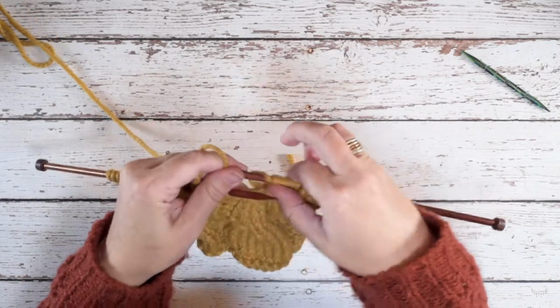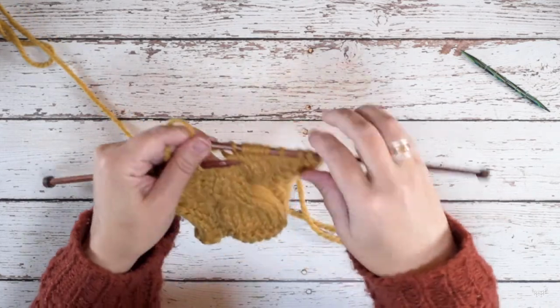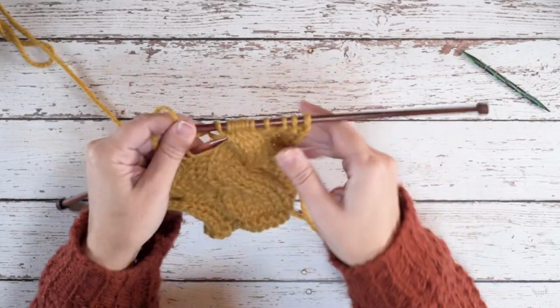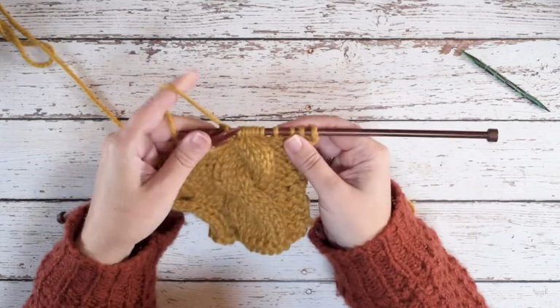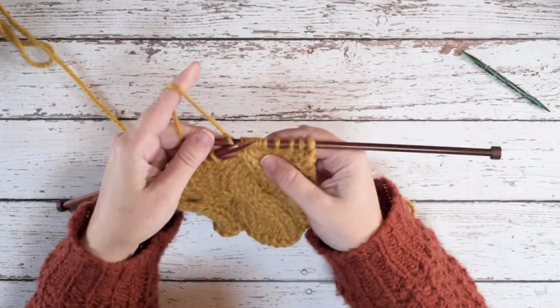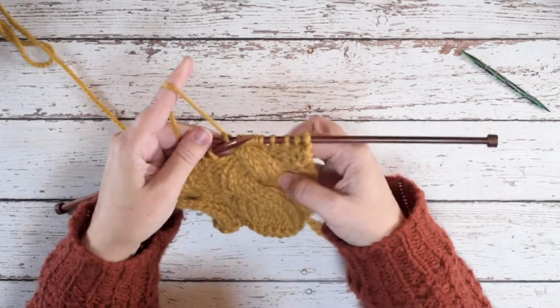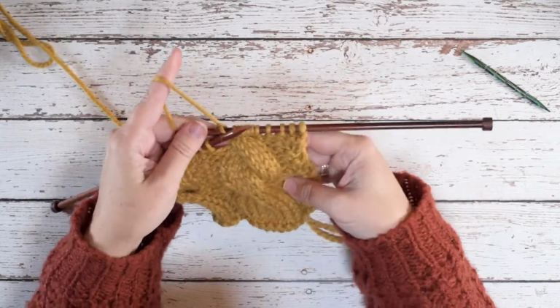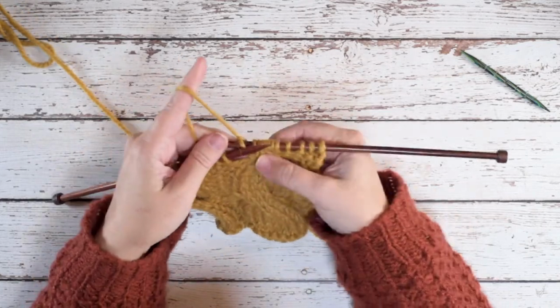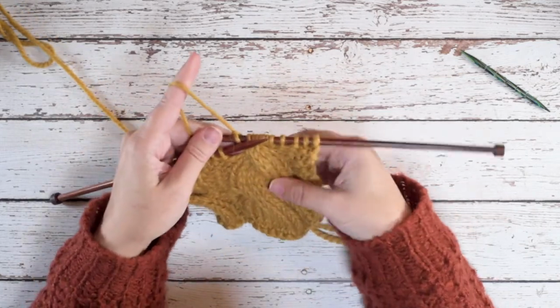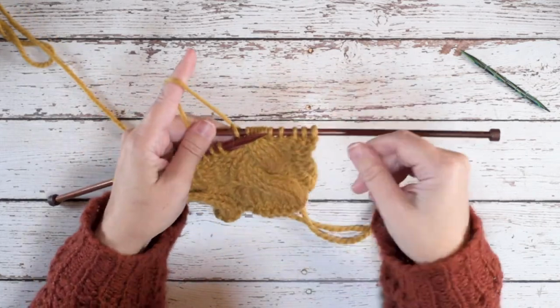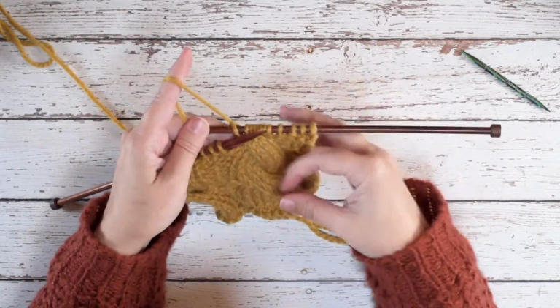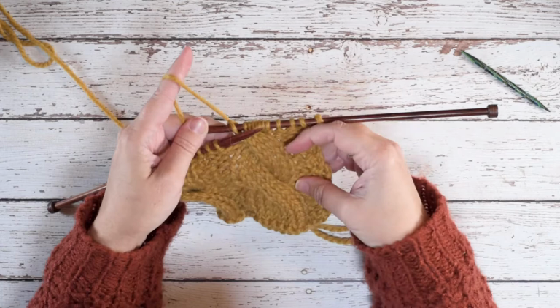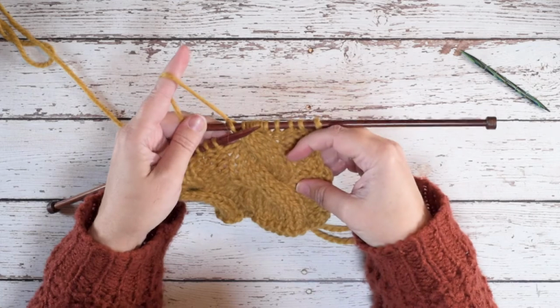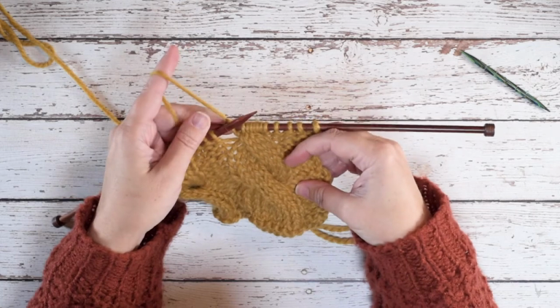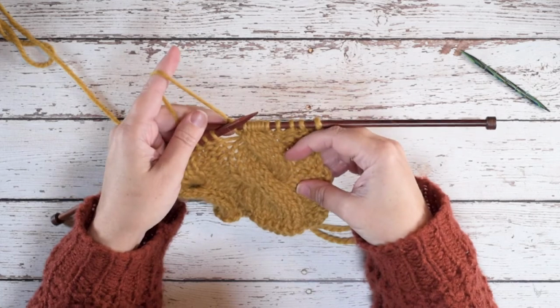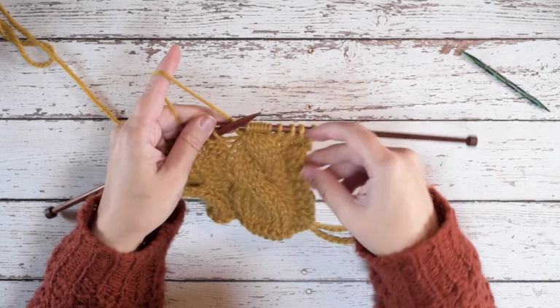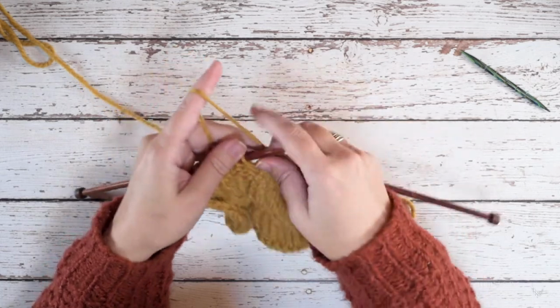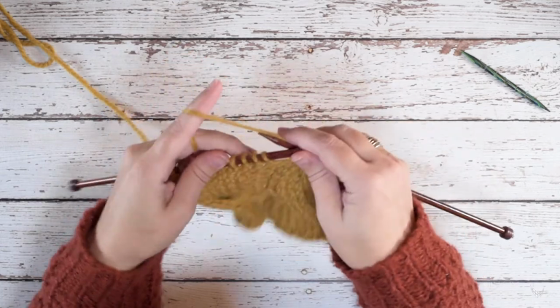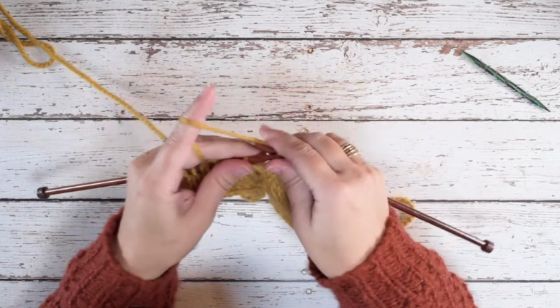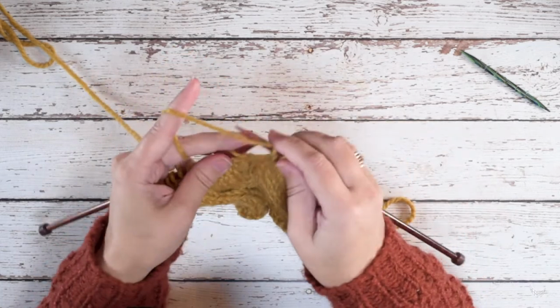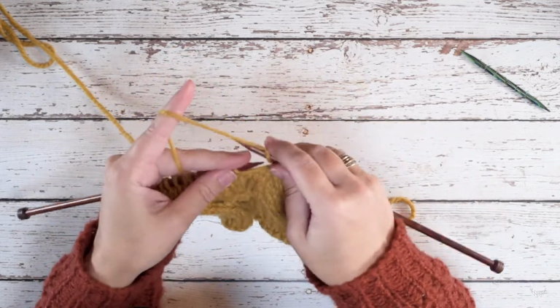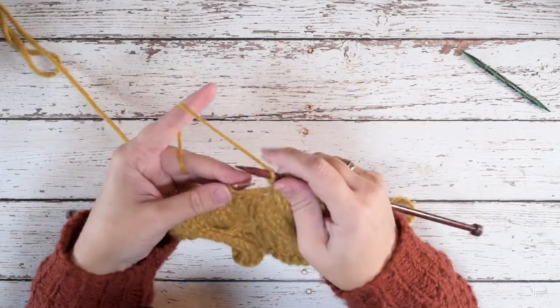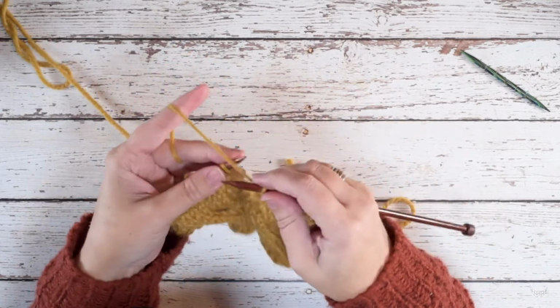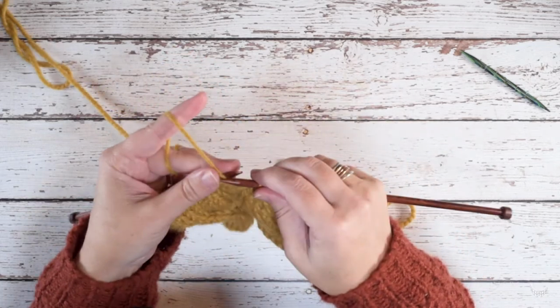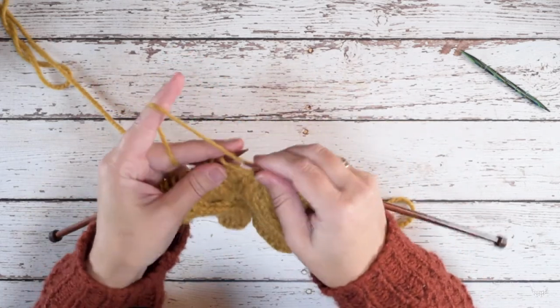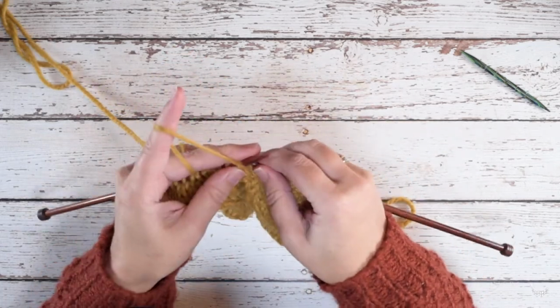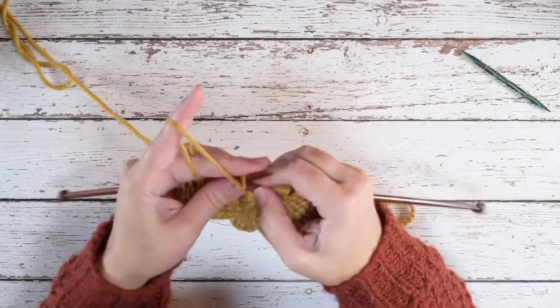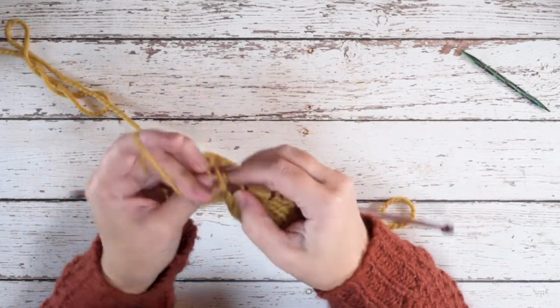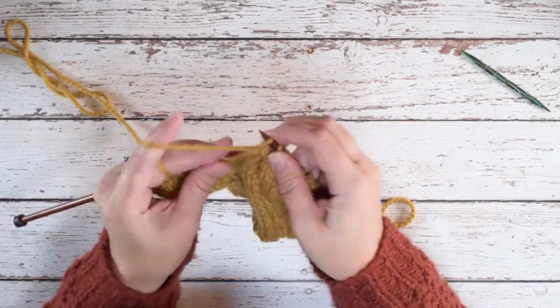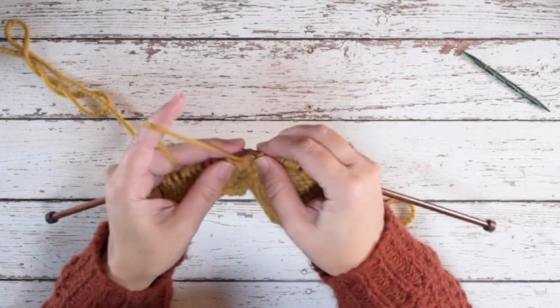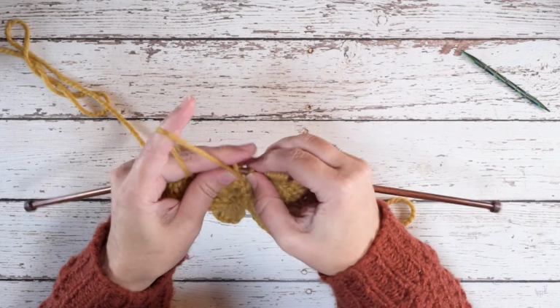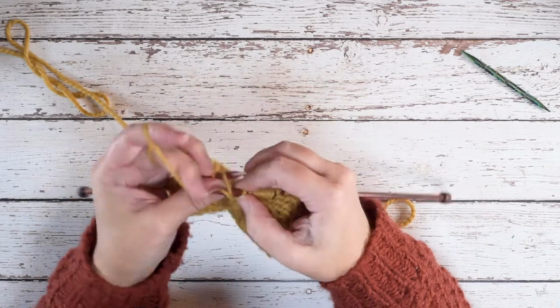Okay, so there's my first 4 over 4 LC. I'll work over to my next cable so I can show that to you guys one more time.